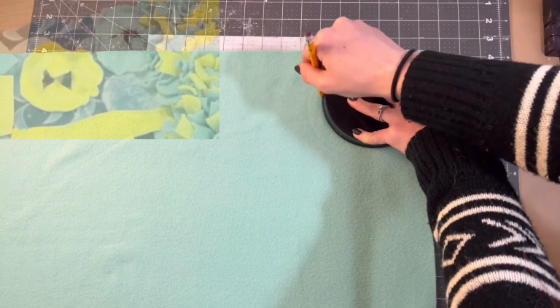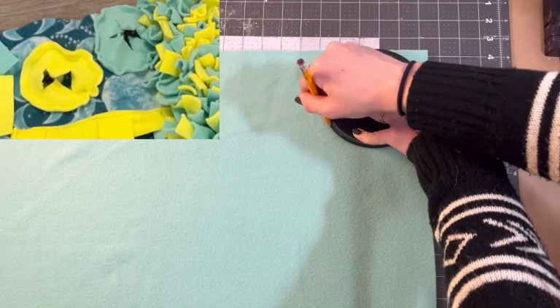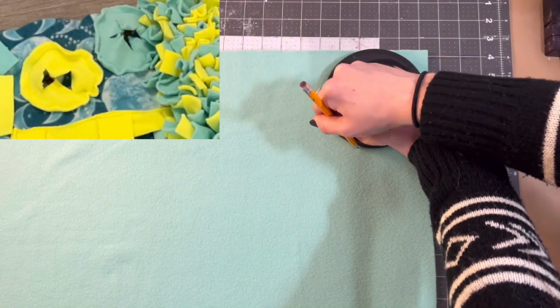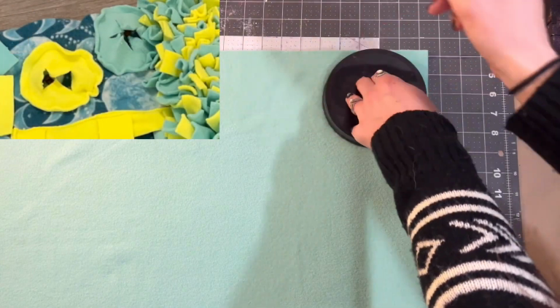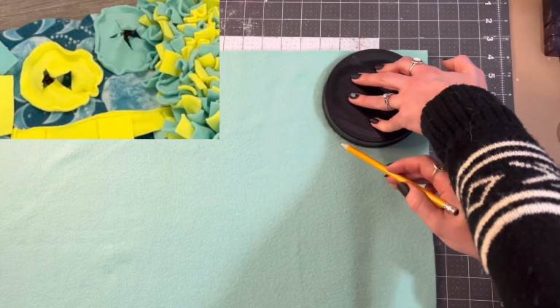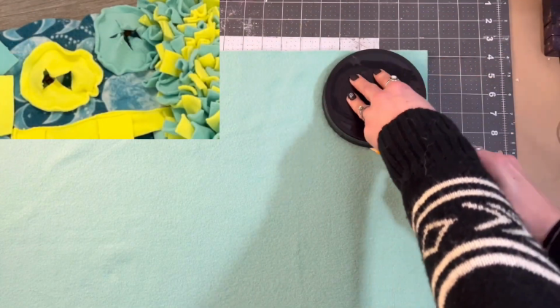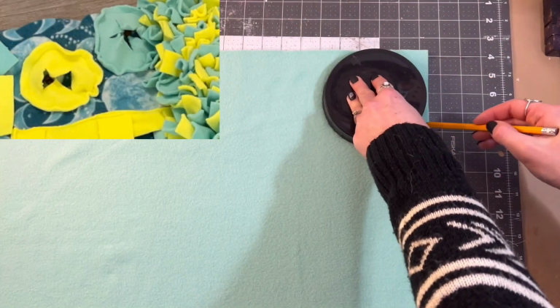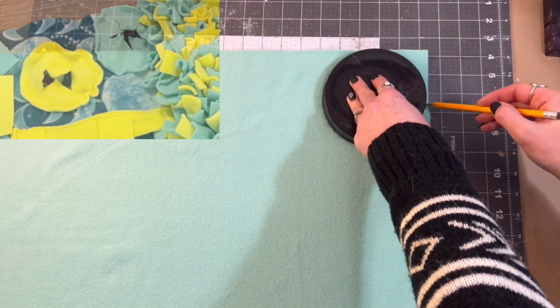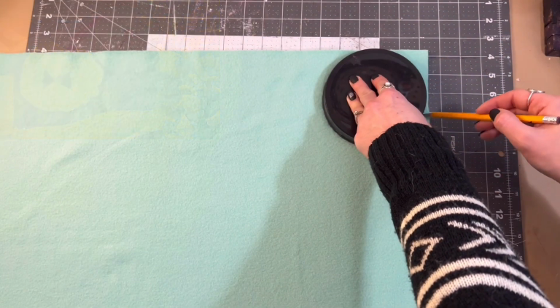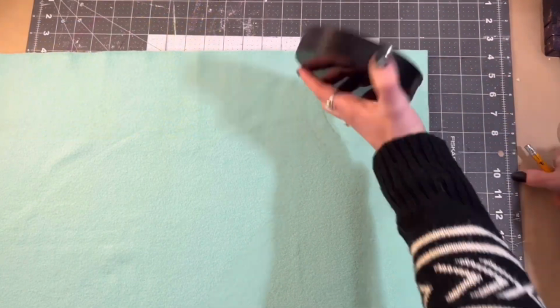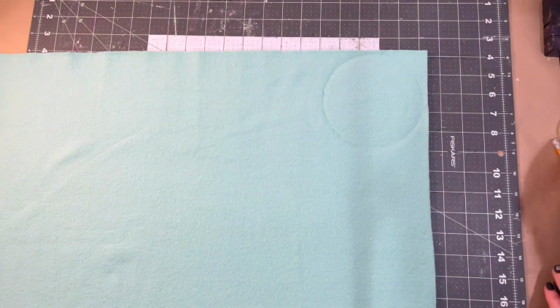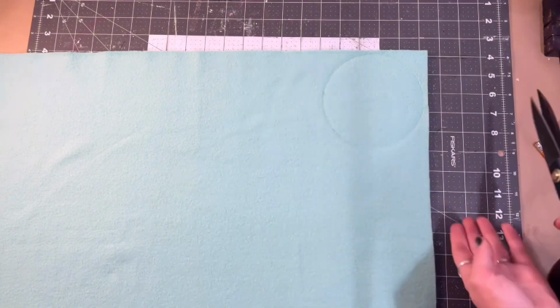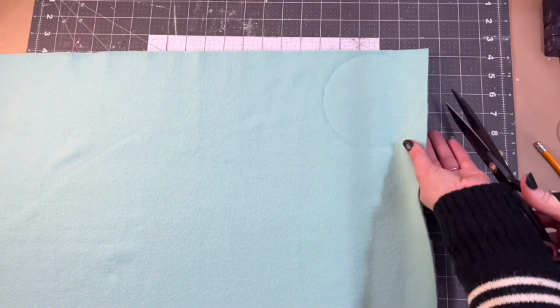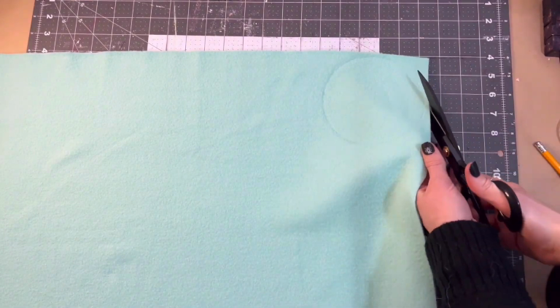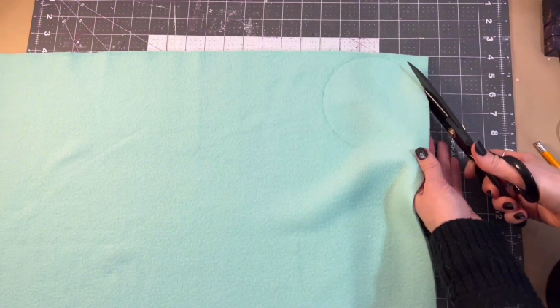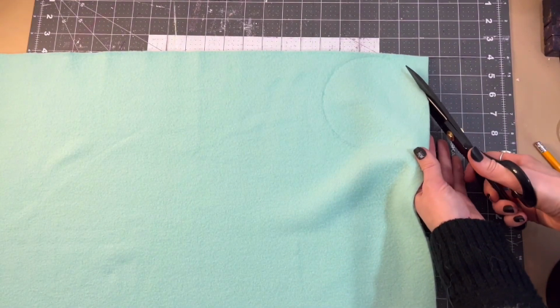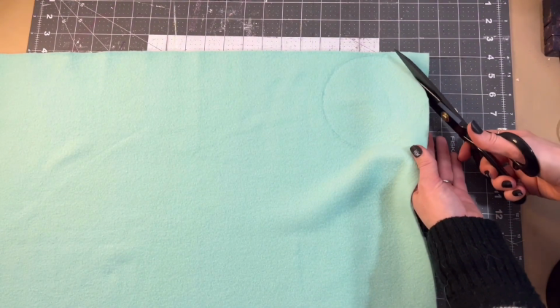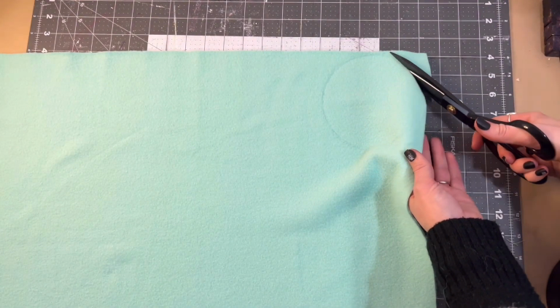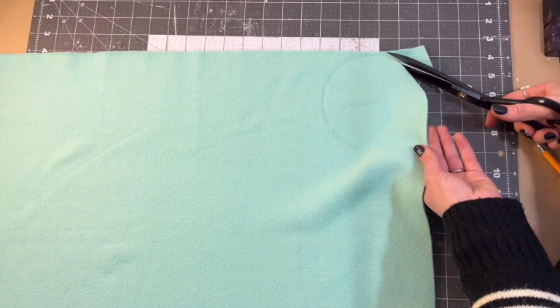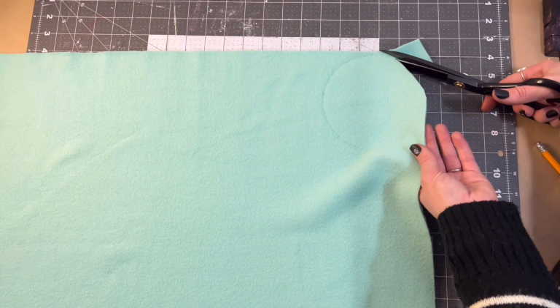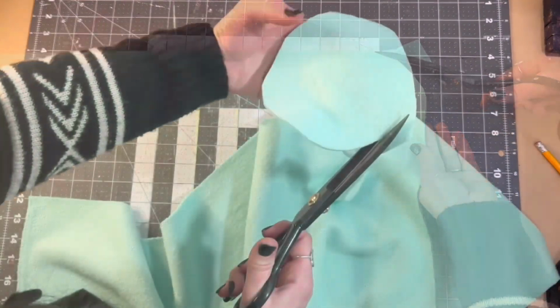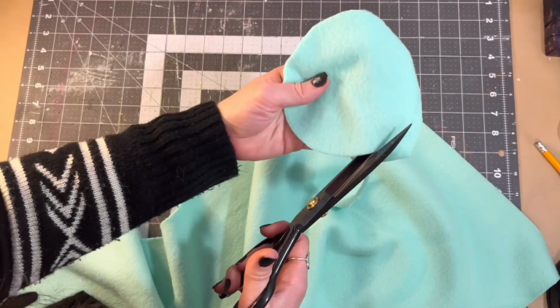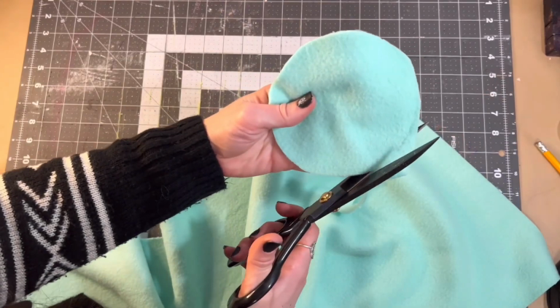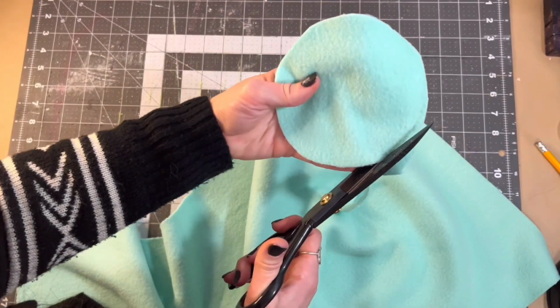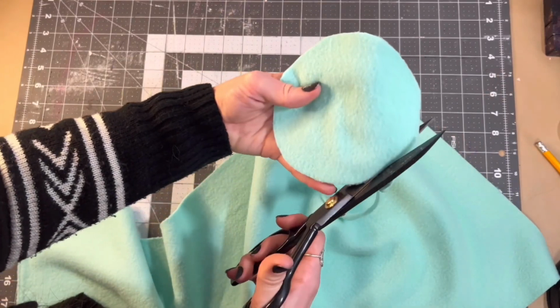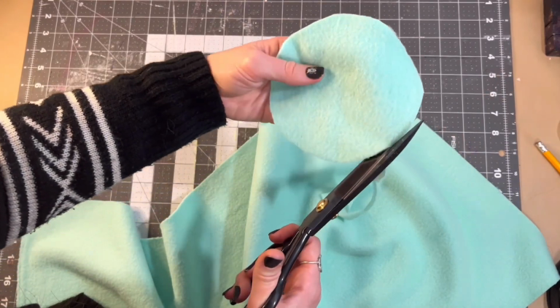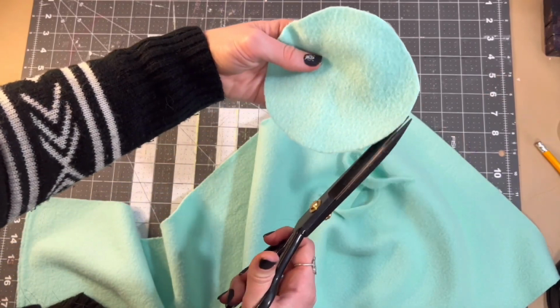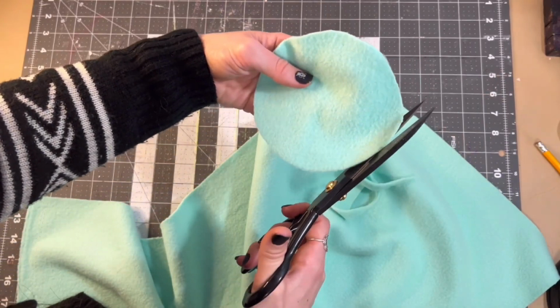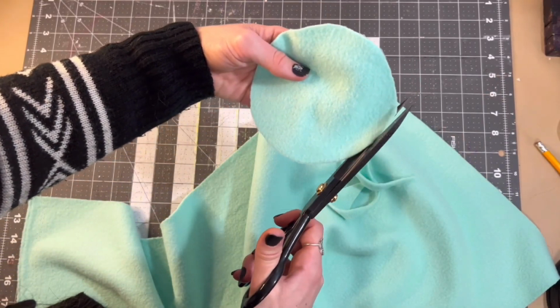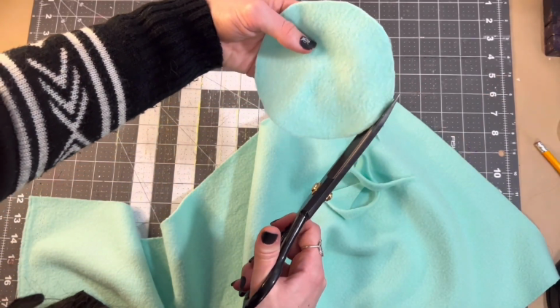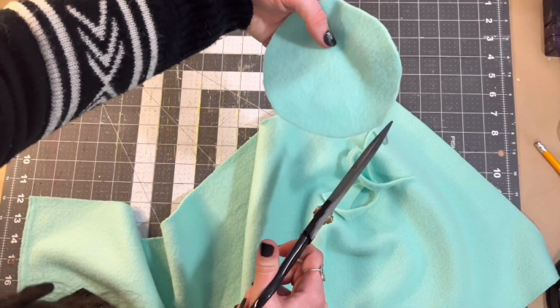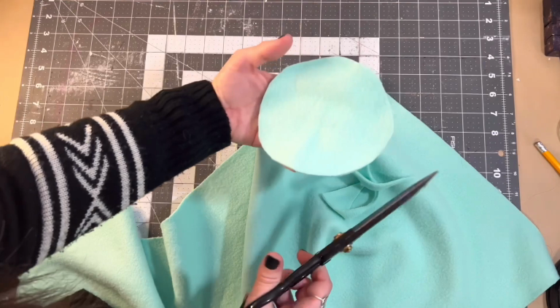We are also going to cut some circles to make these little pie-looking sections of the snuffle mat — we're going to do two of those. Then I did two just plain squares, but you could do them all circles or all squares.